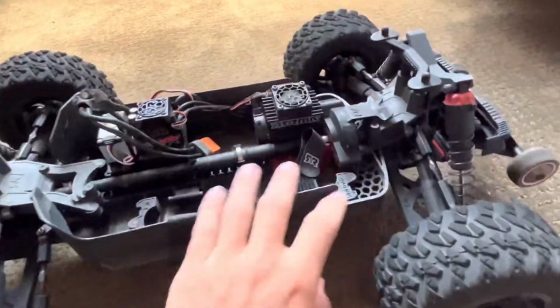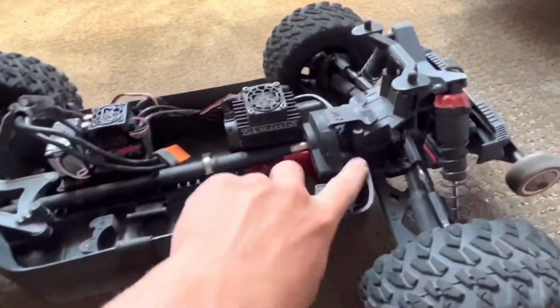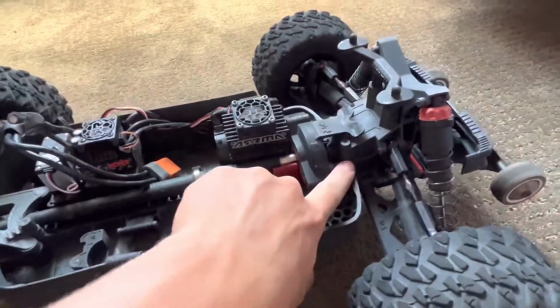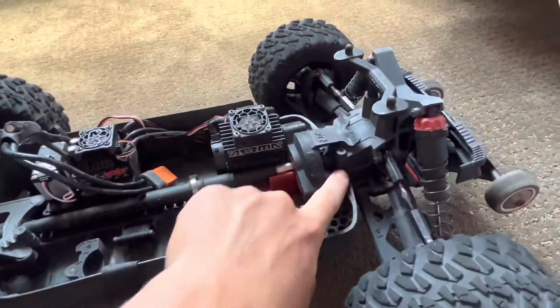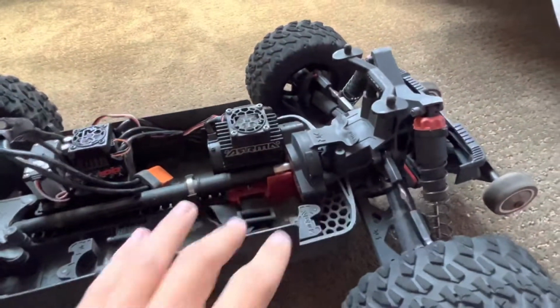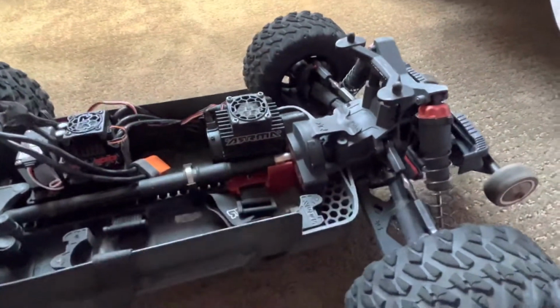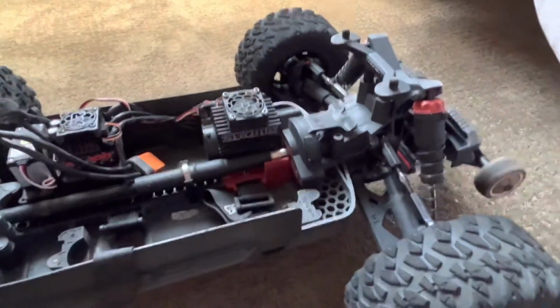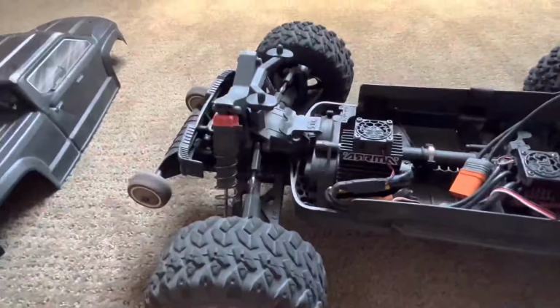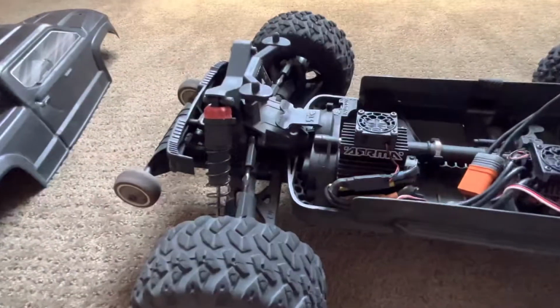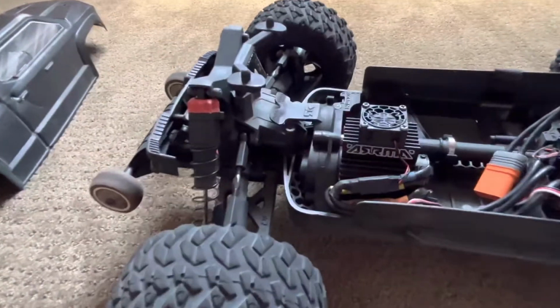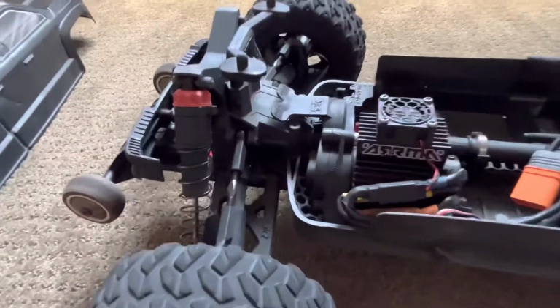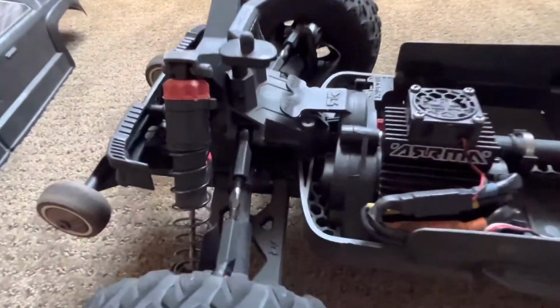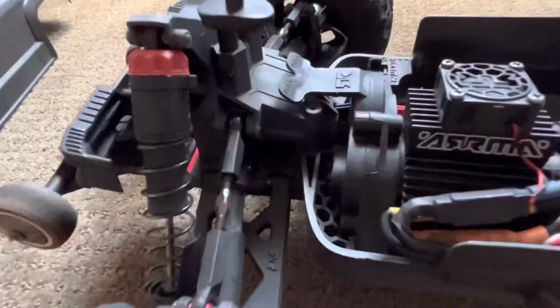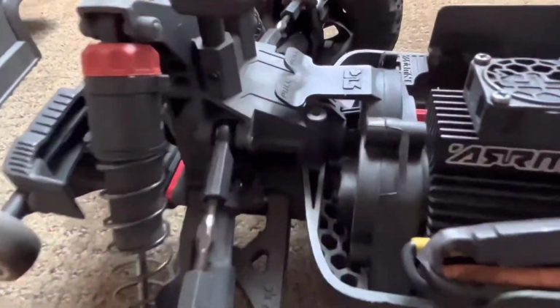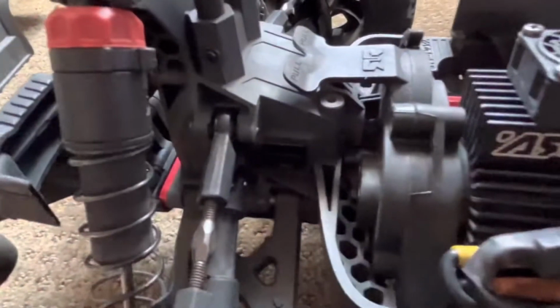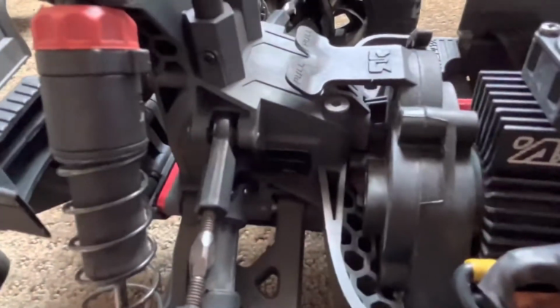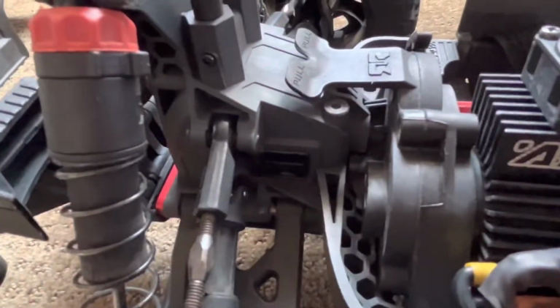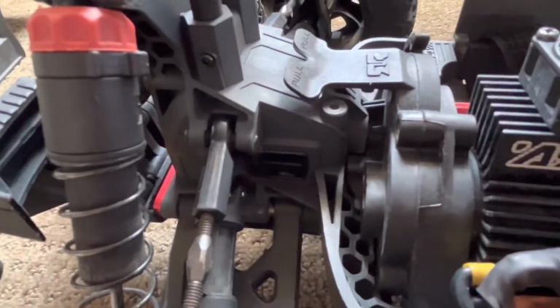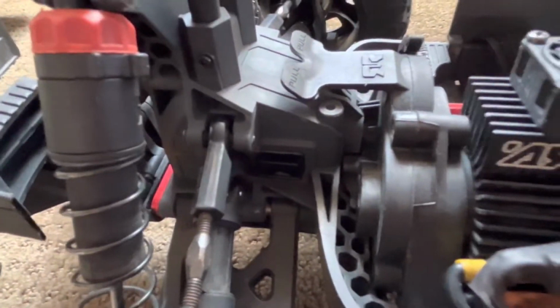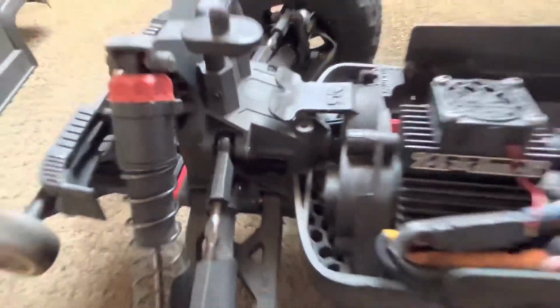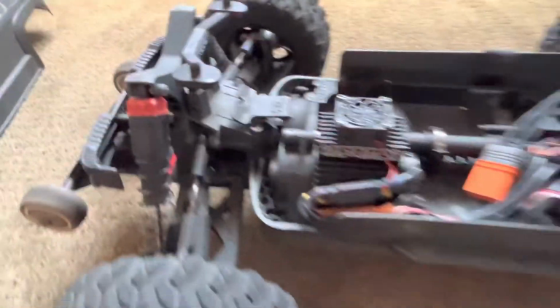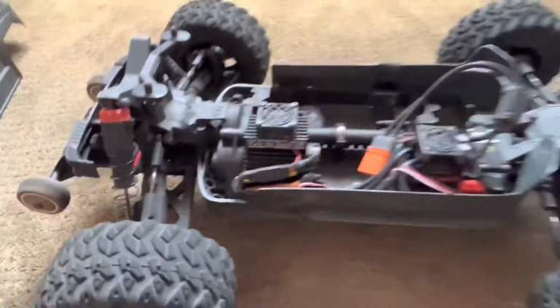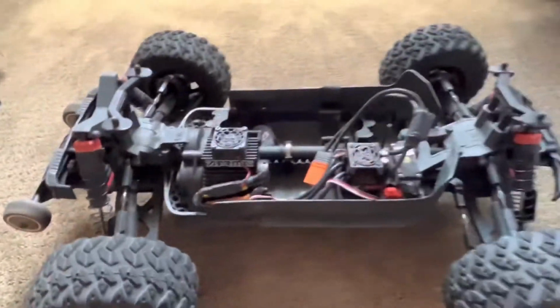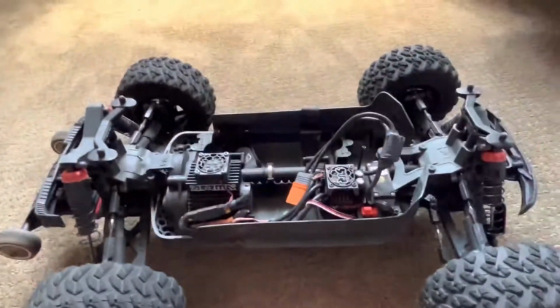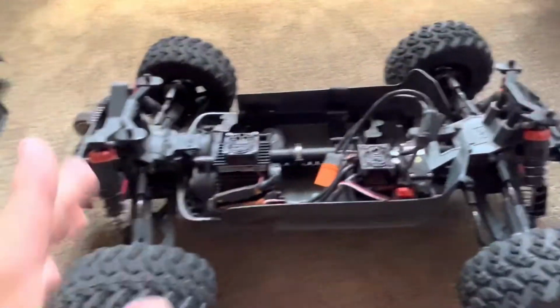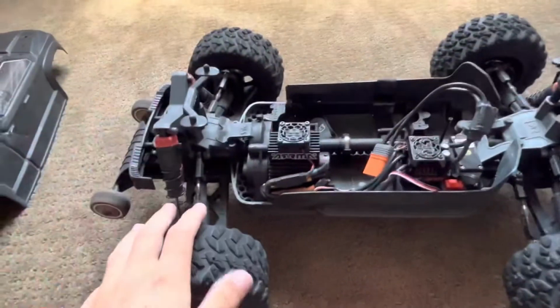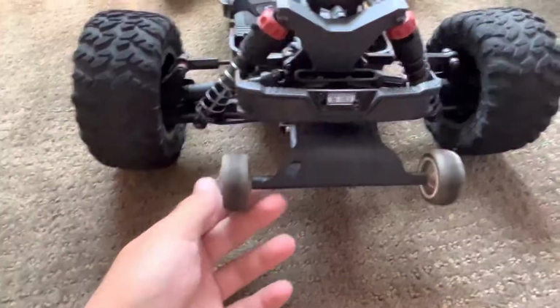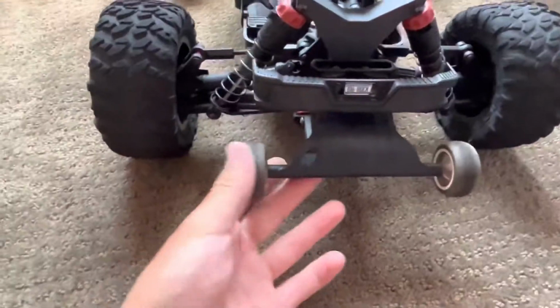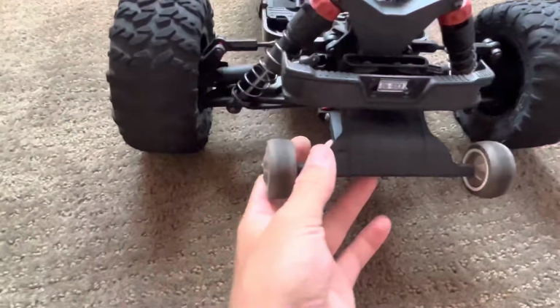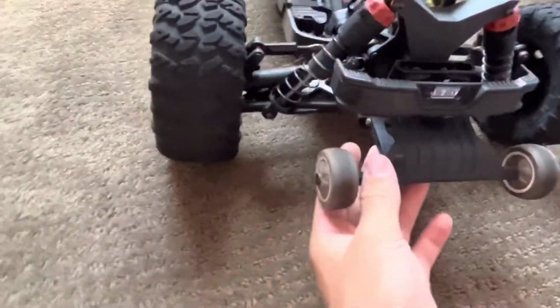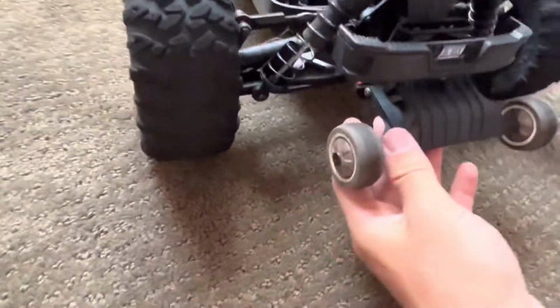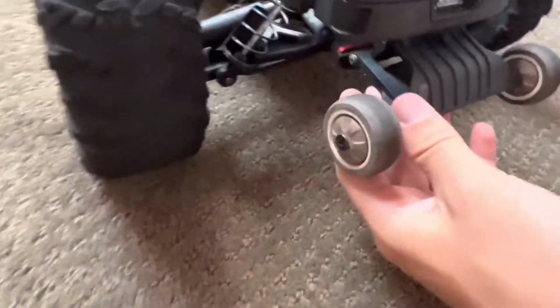Another really big thing is the rear diff. I haven't had any problems with the front, but the rear diffs just tend to go out insanely fast. I've already gone through like four, so I definitely recommend upgrading those.